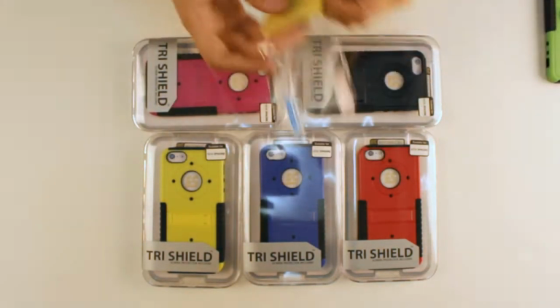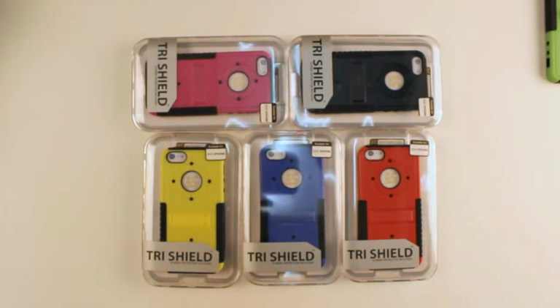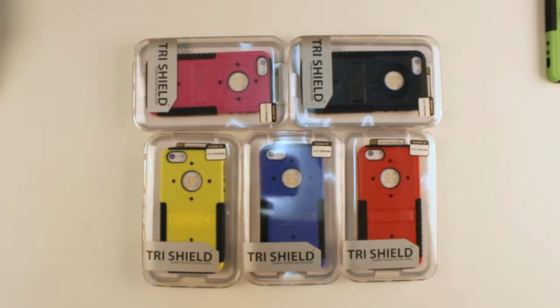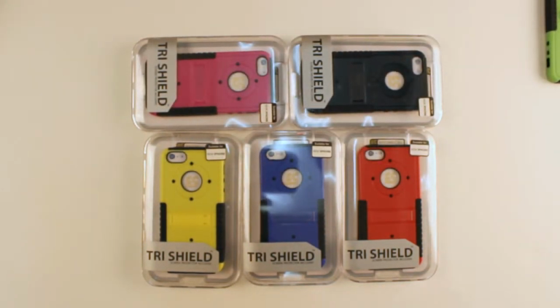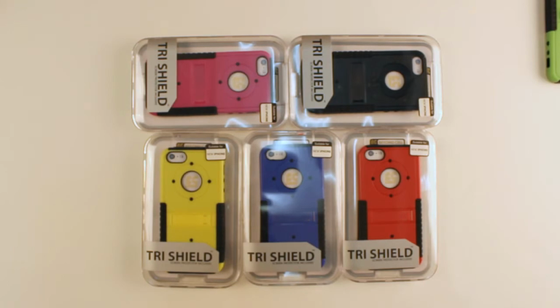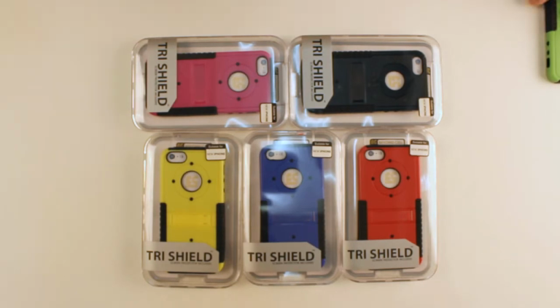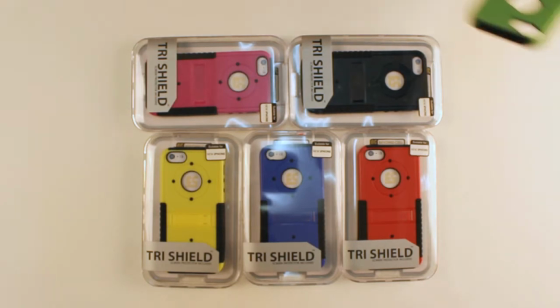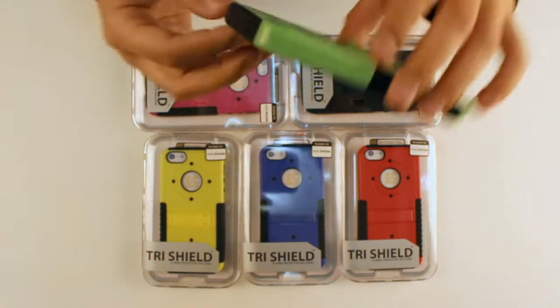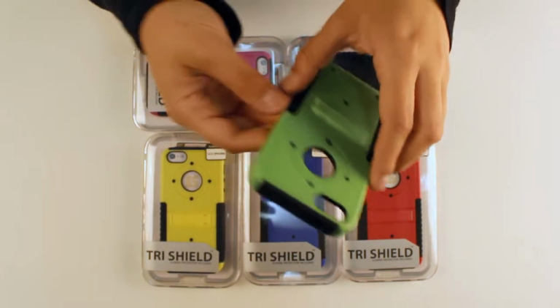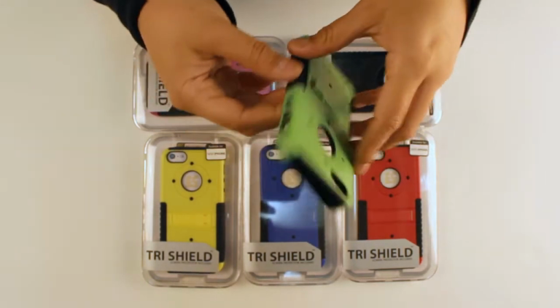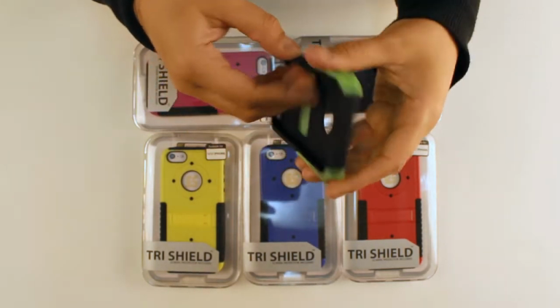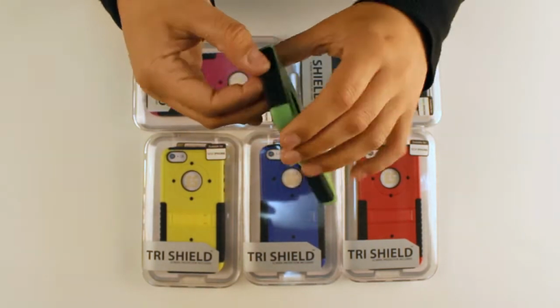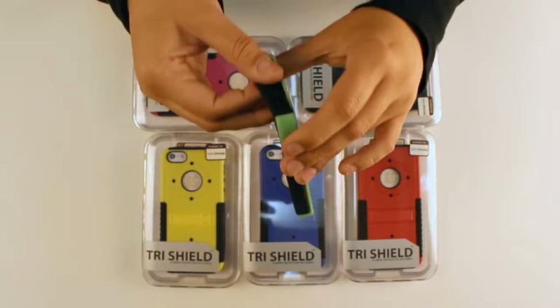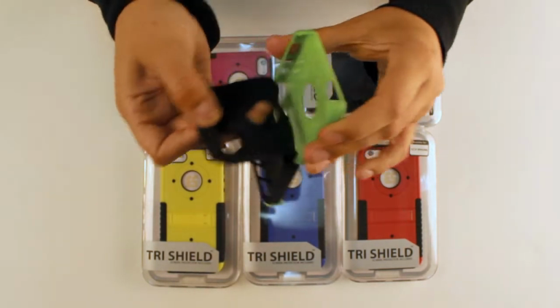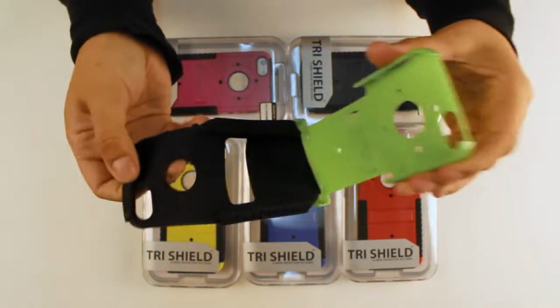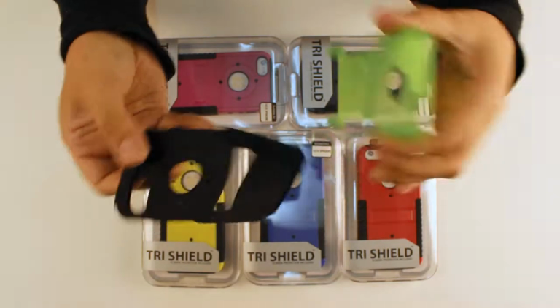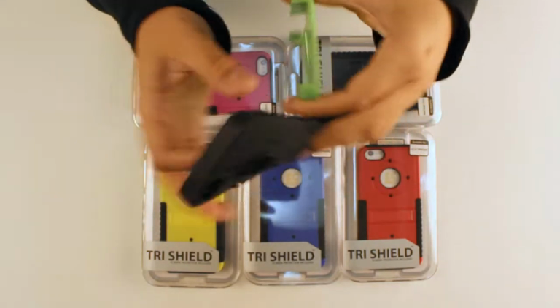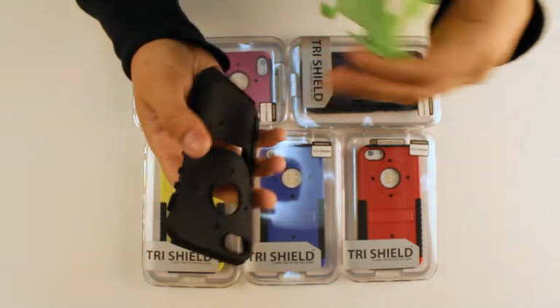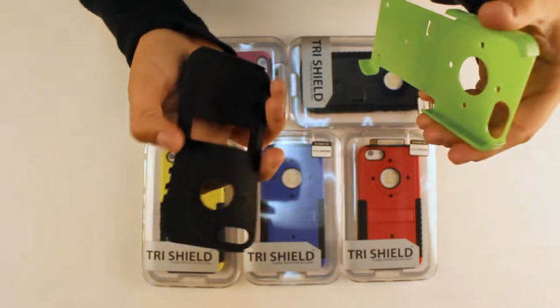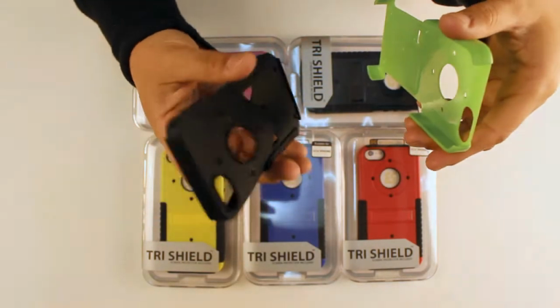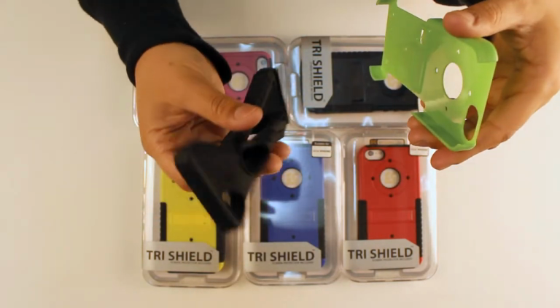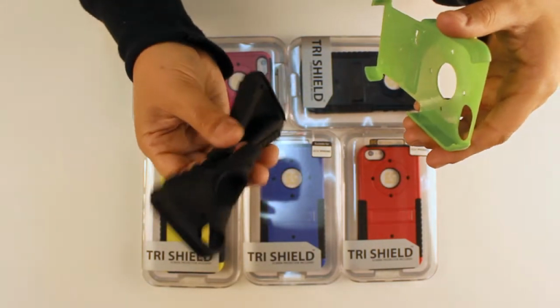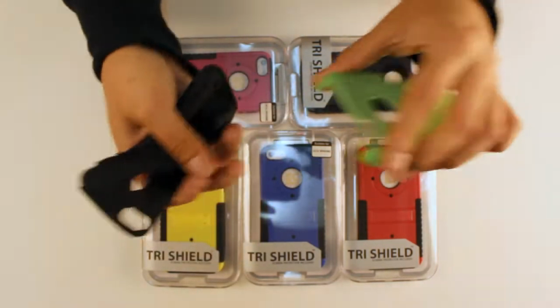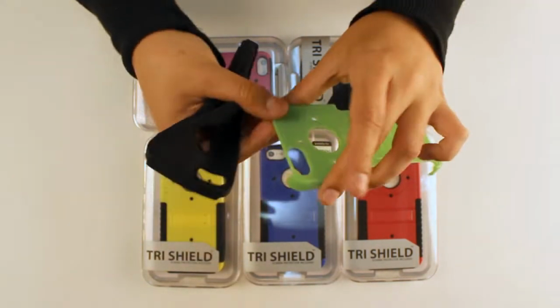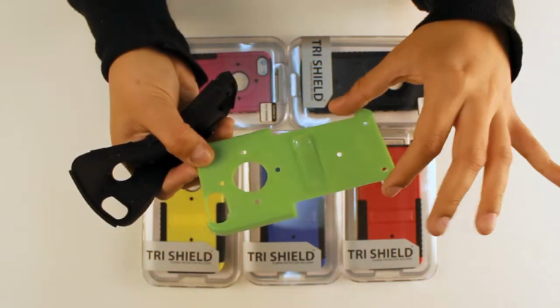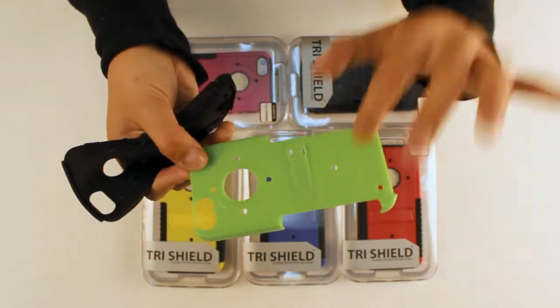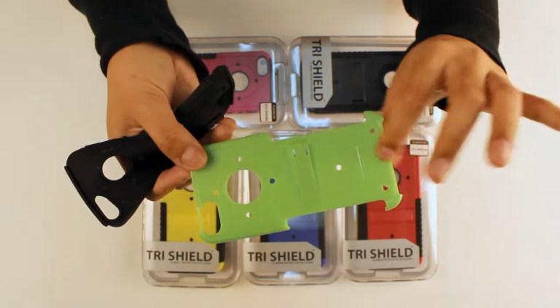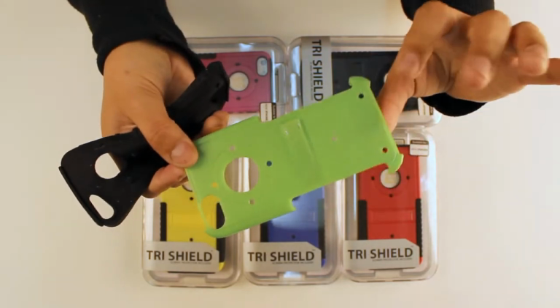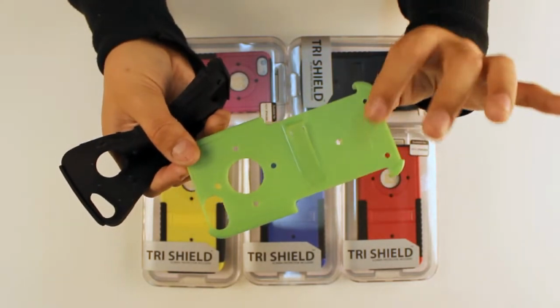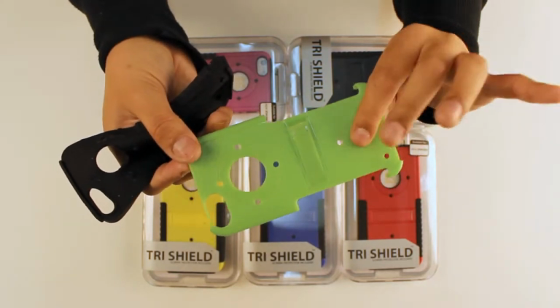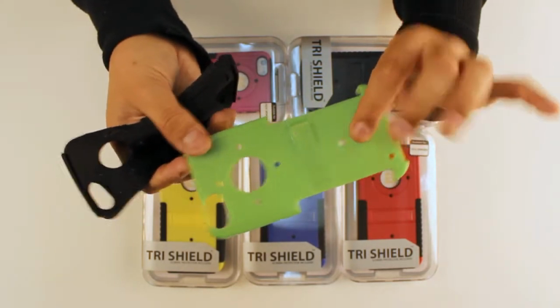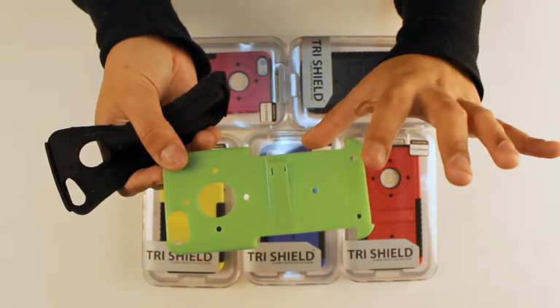So let's go ahead and take a close look at the case. The Trieshield case is made from two different materials. The inner piece is the silicone piece and the outer piece is made from polycarbonate plastic.